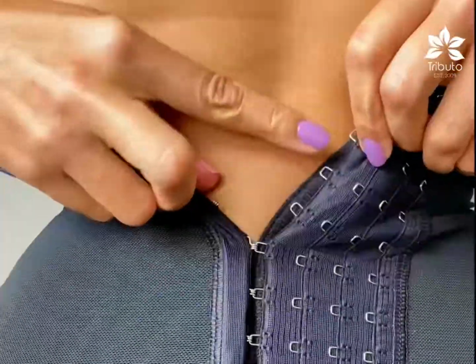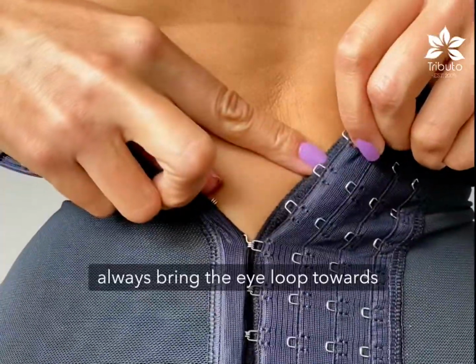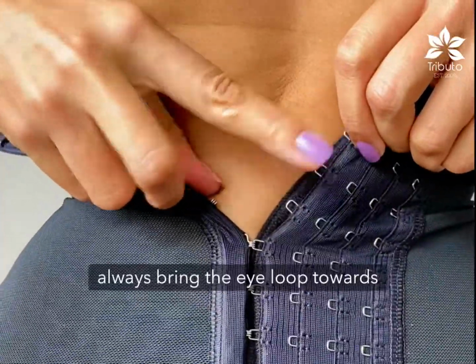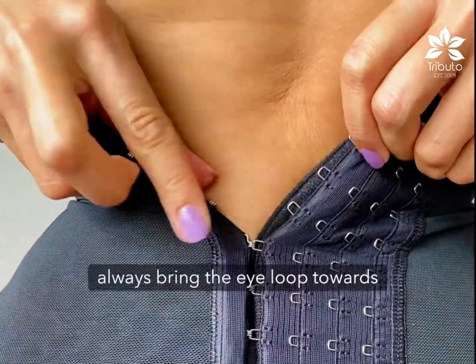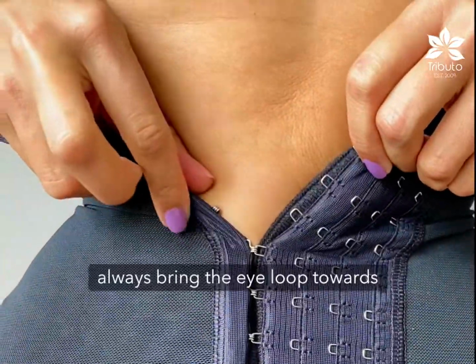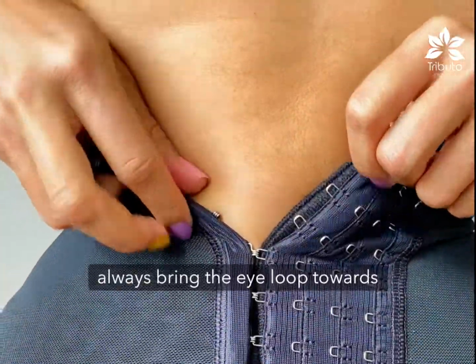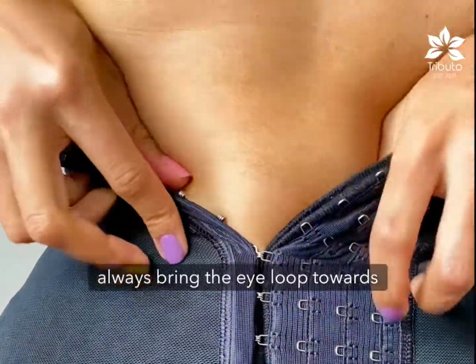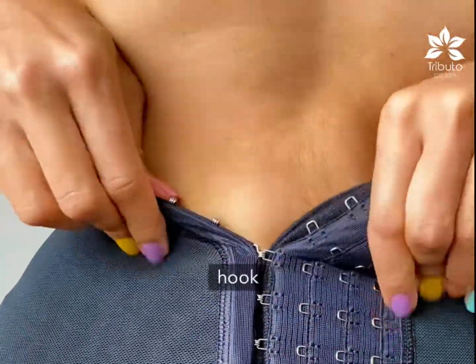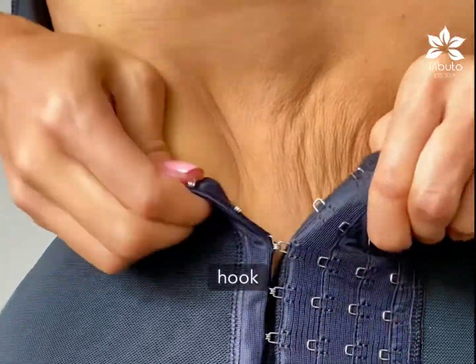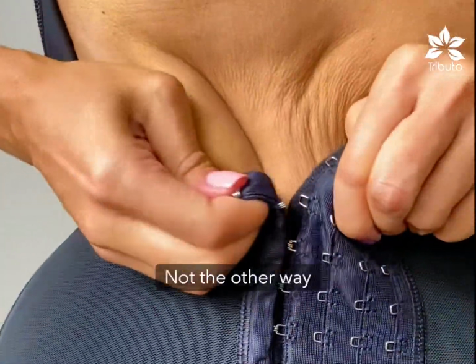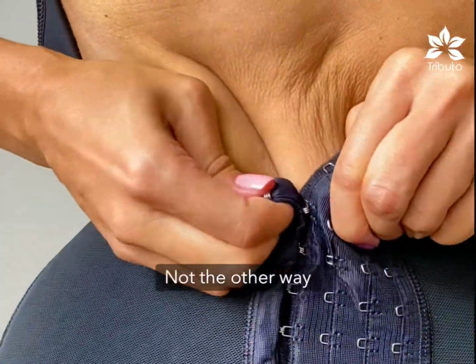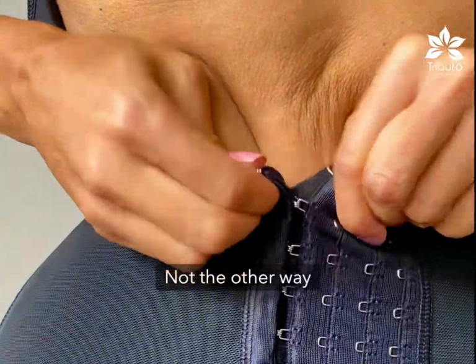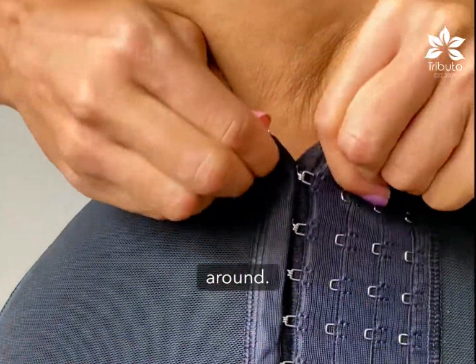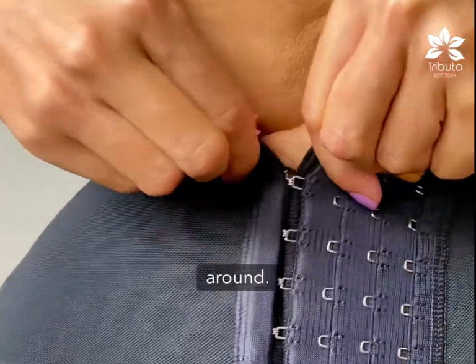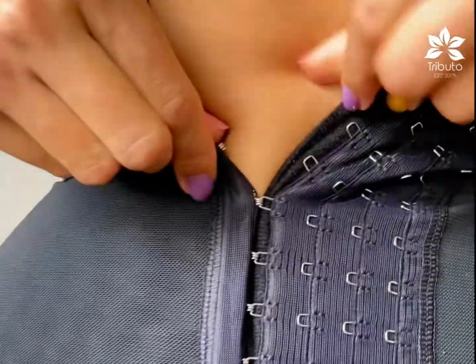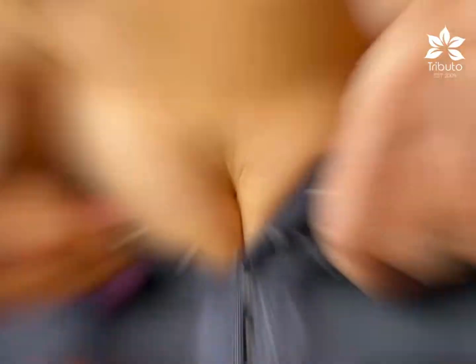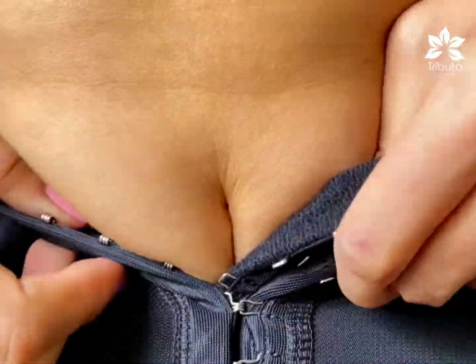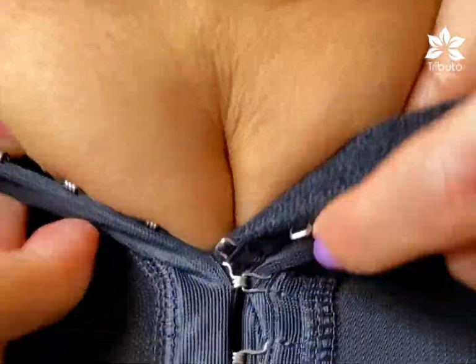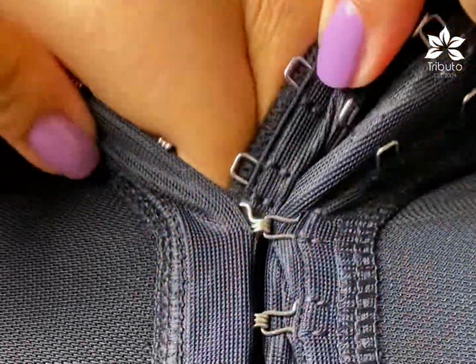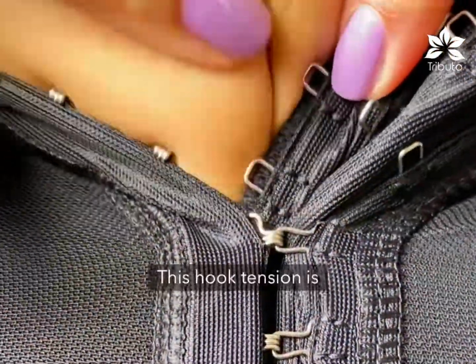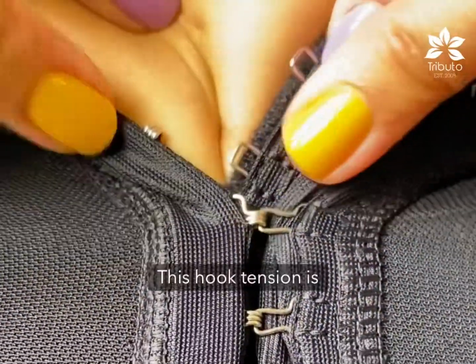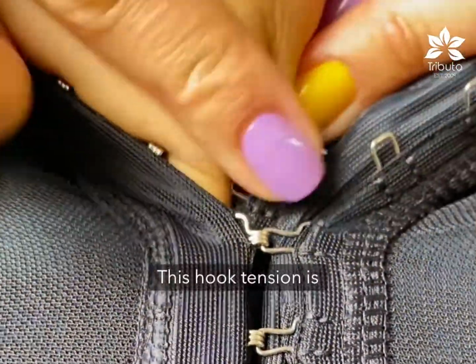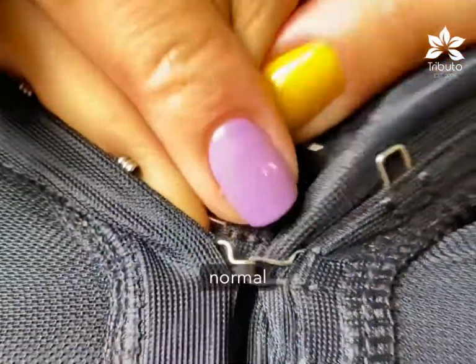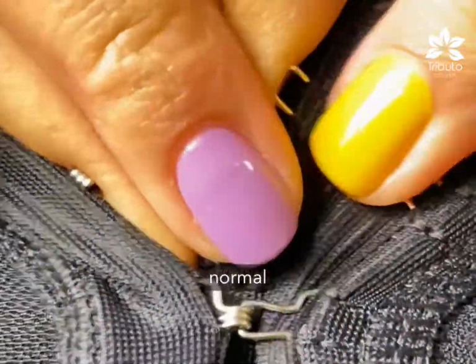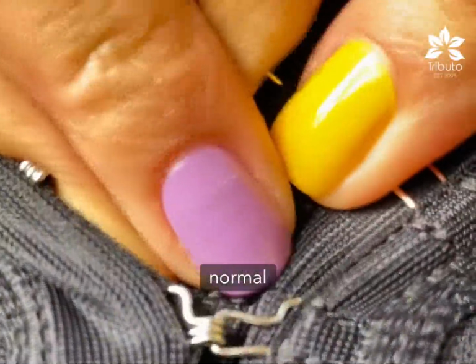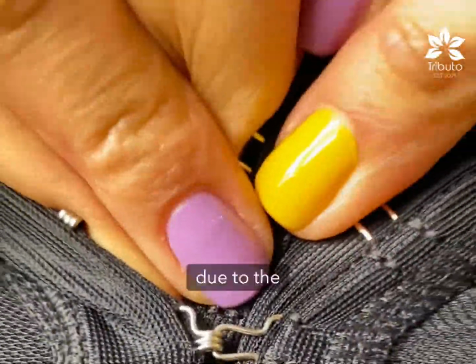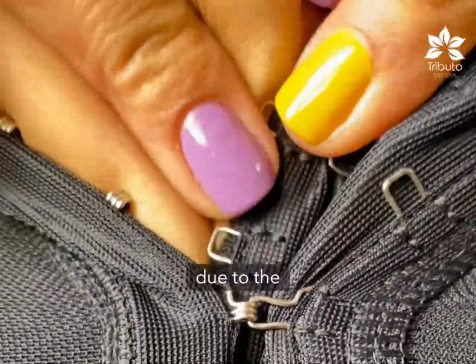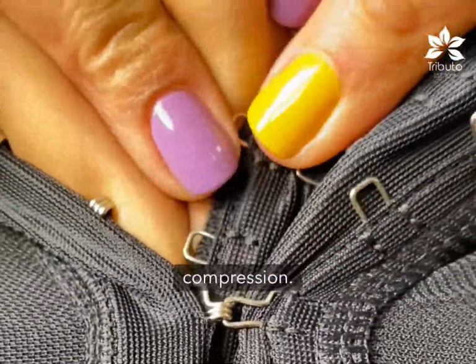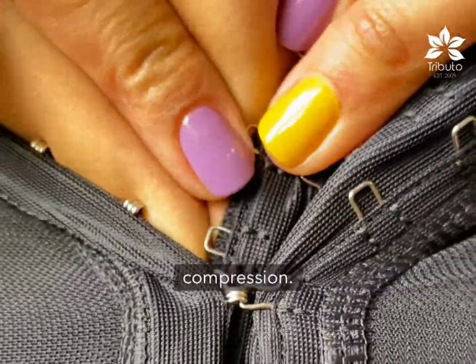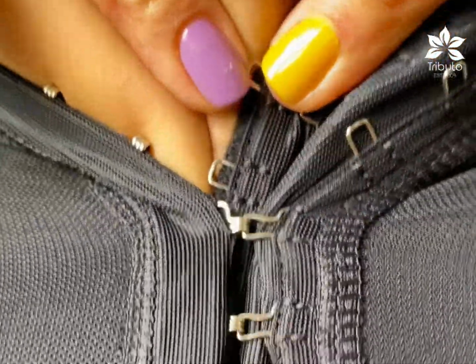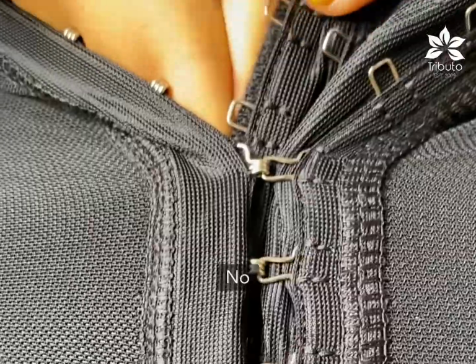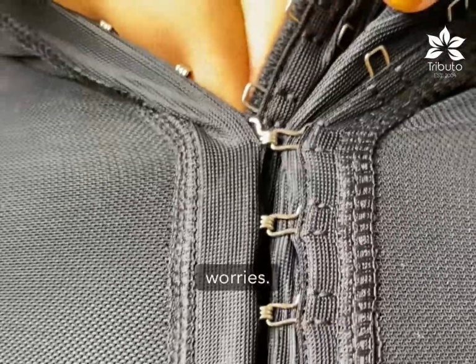Always bring the eye loop towards the hook, not the other way around. This hook tension is normal due to the compression — no worries.